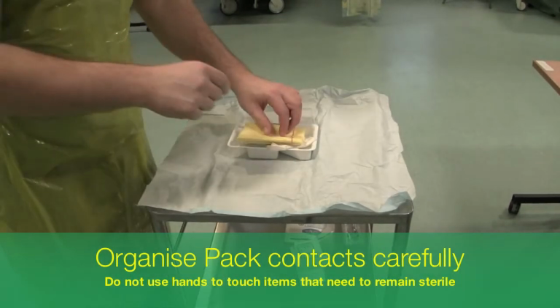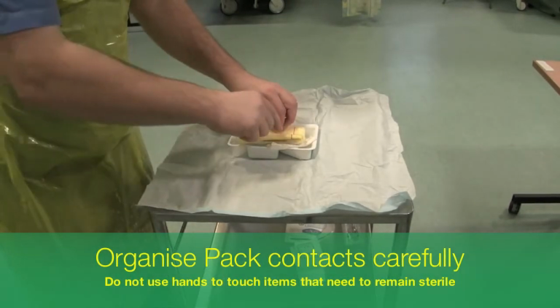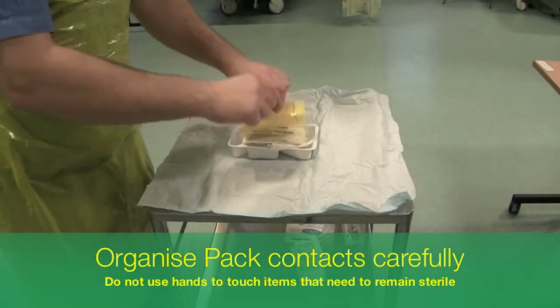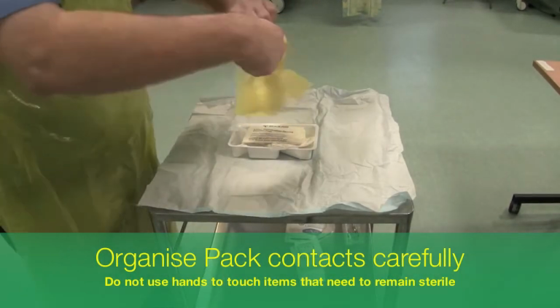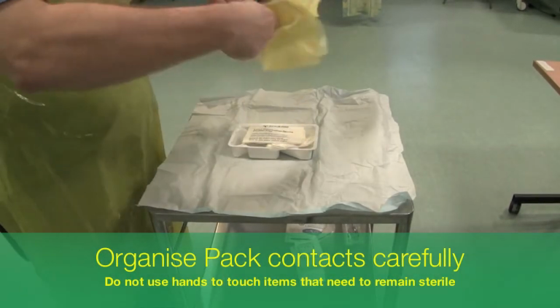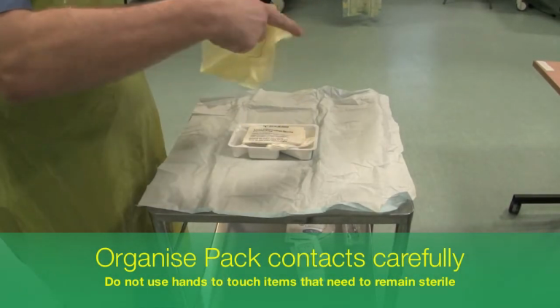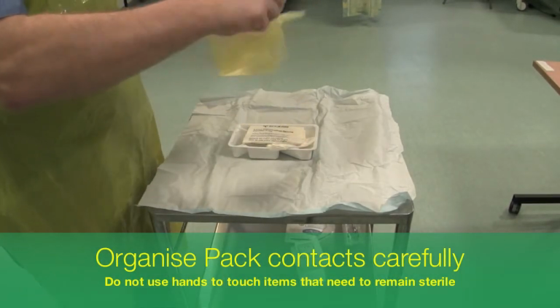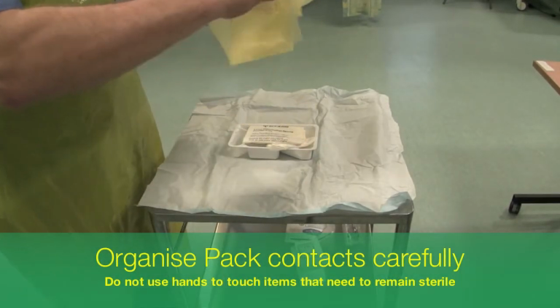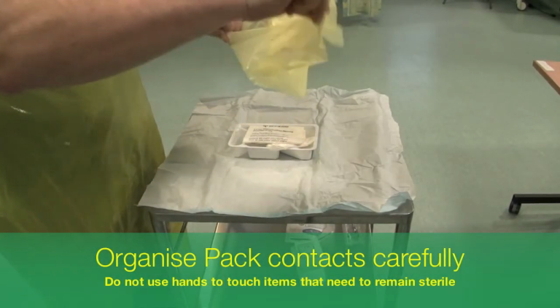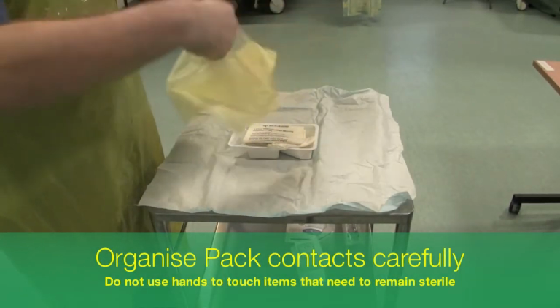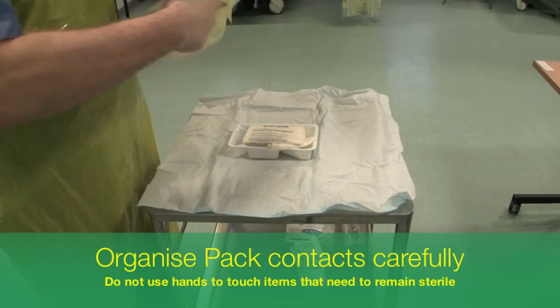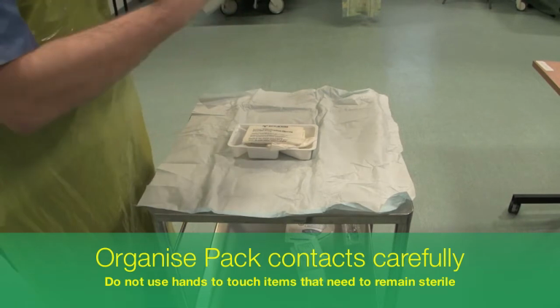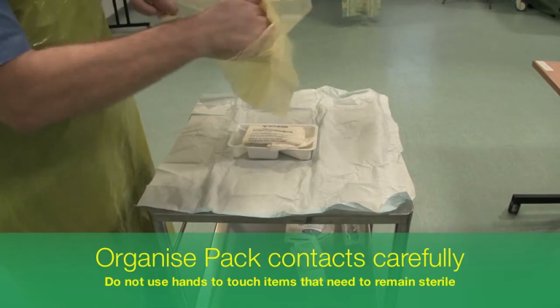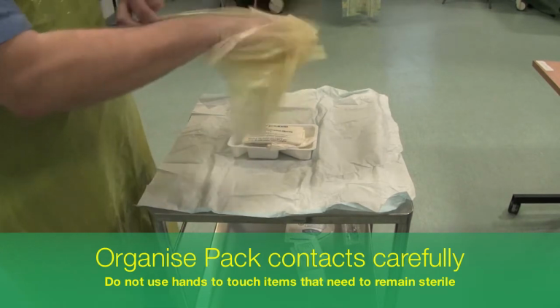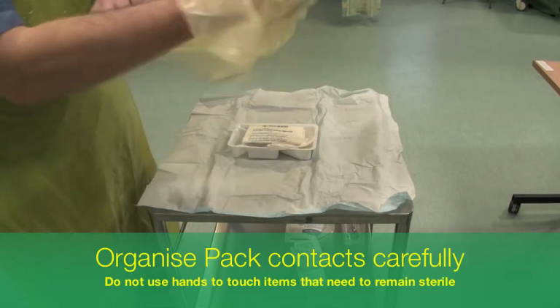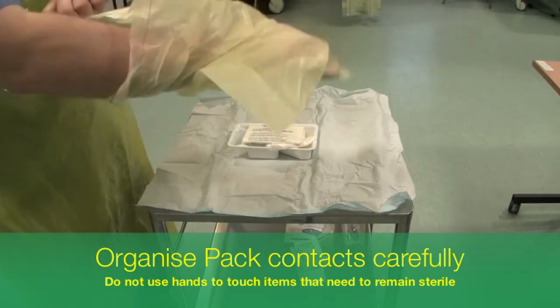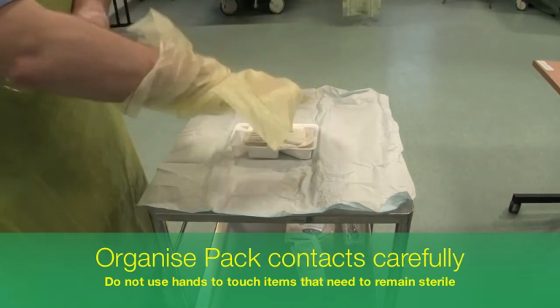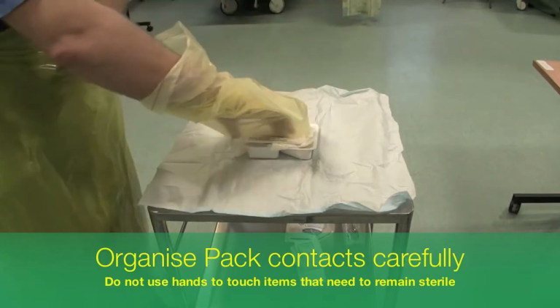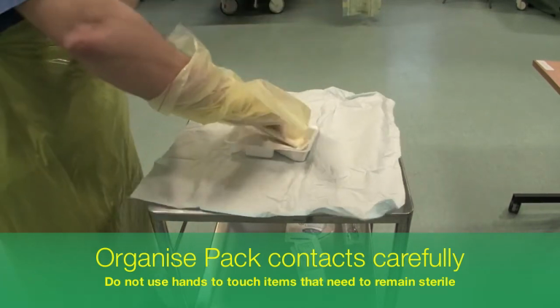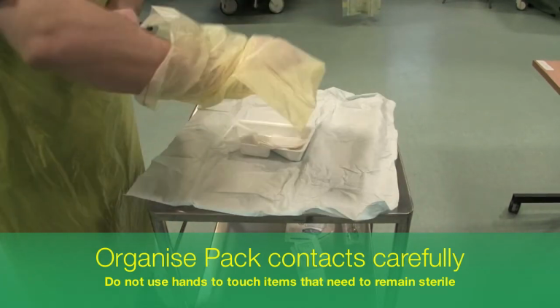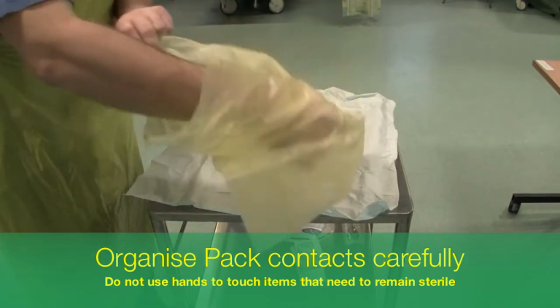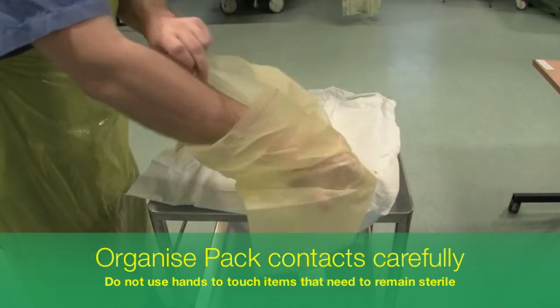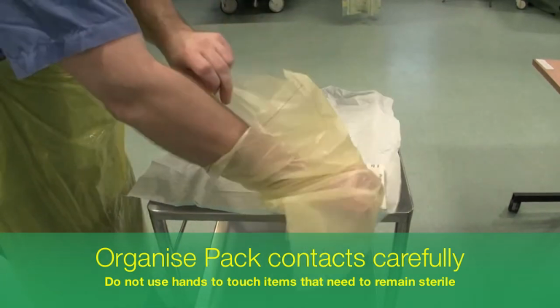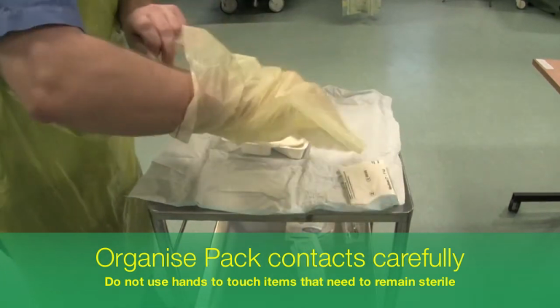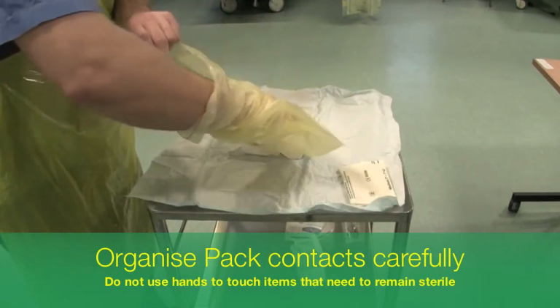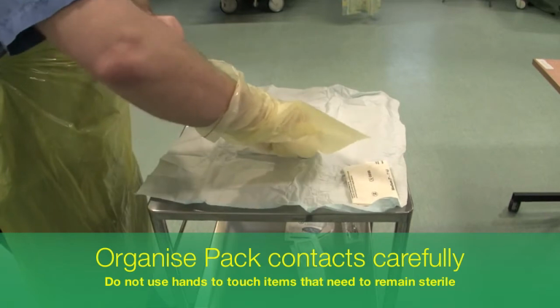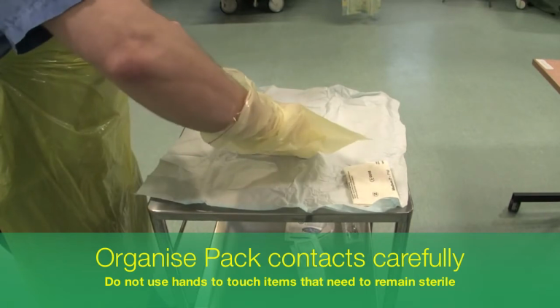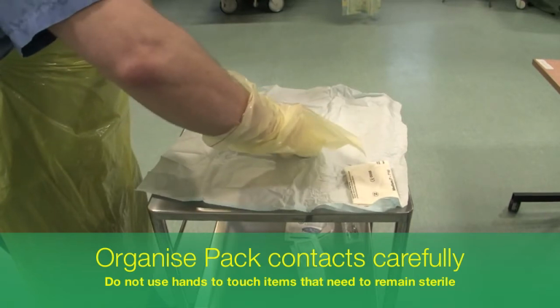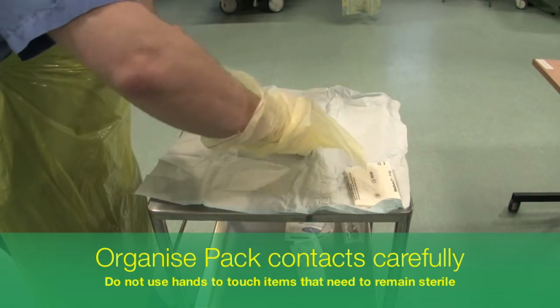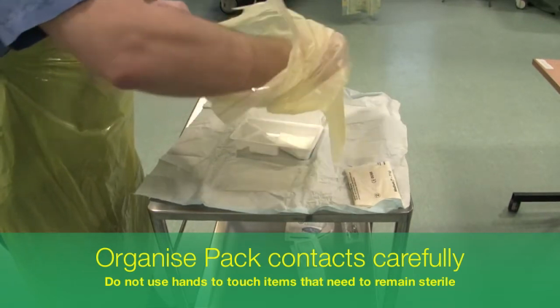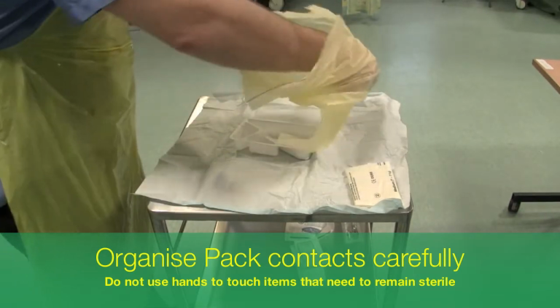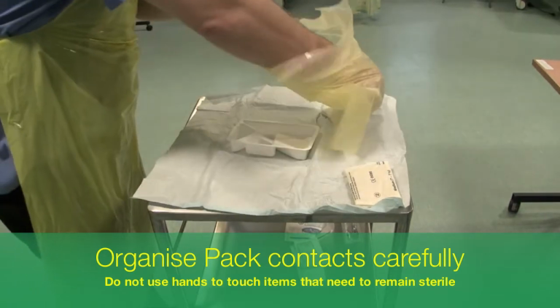Using the yellow bag that comes packed inside the pack, carefully distribute the contents of the pack around the field so that you can touch one thing without accidentally contaminating others.